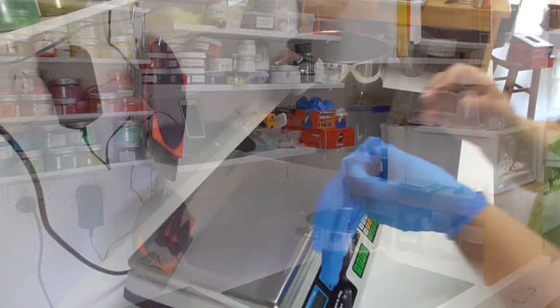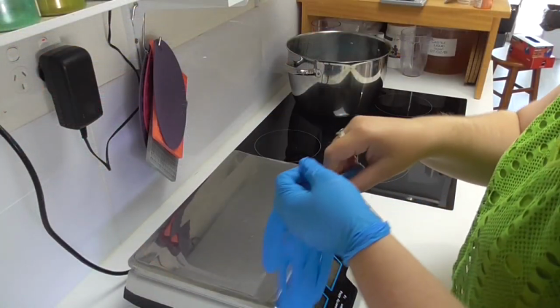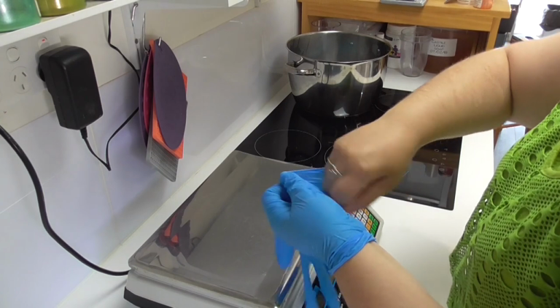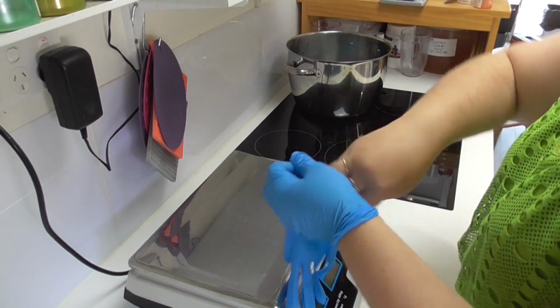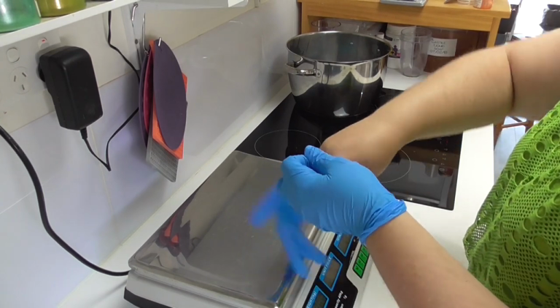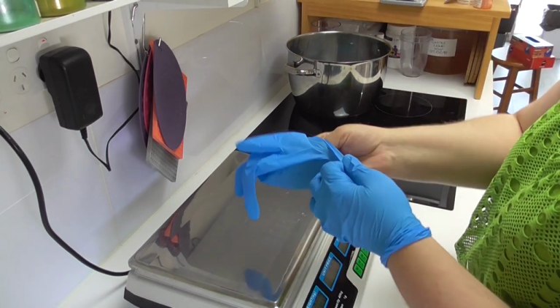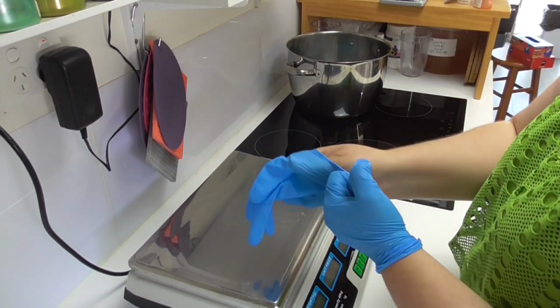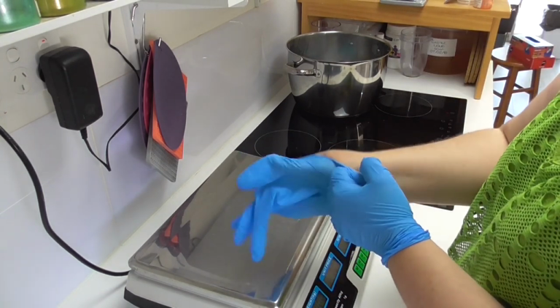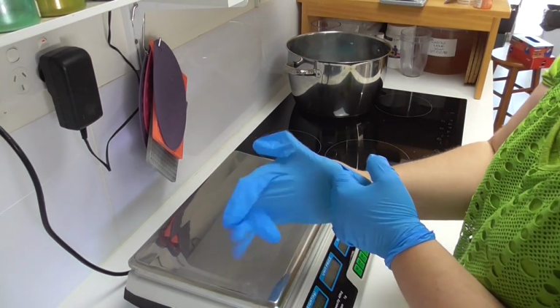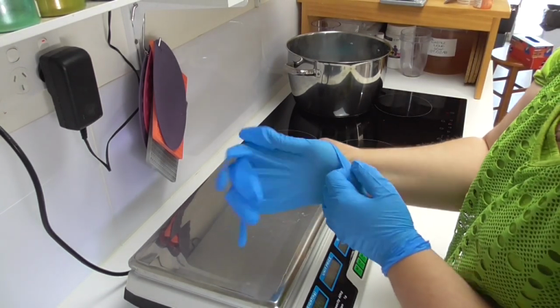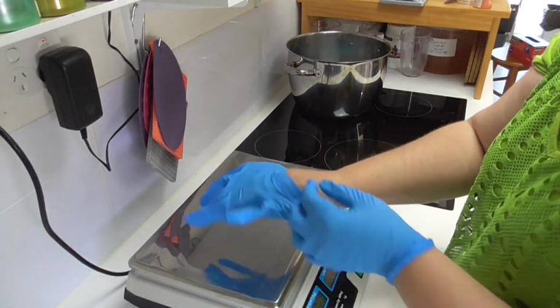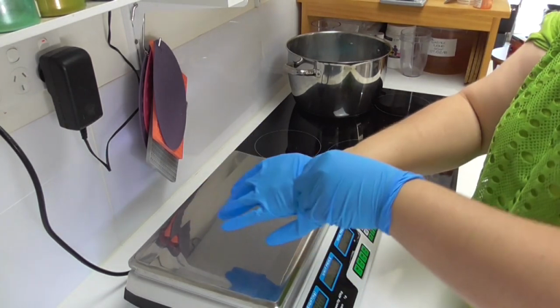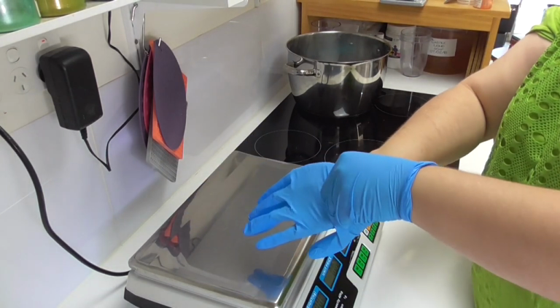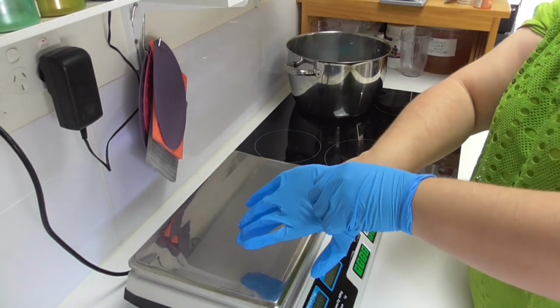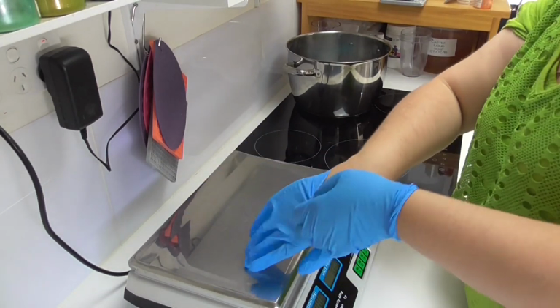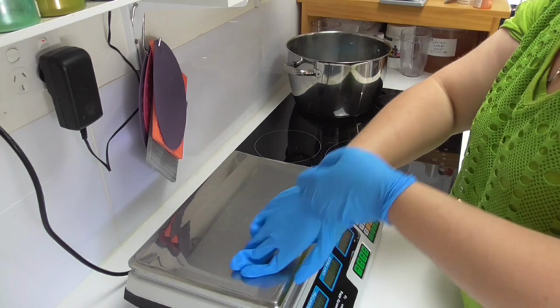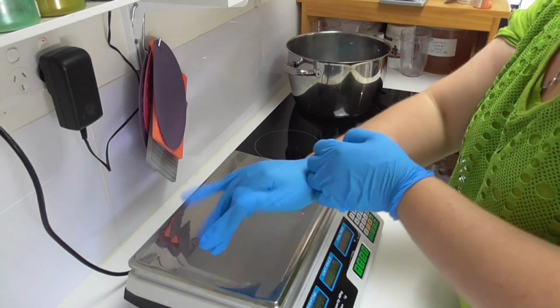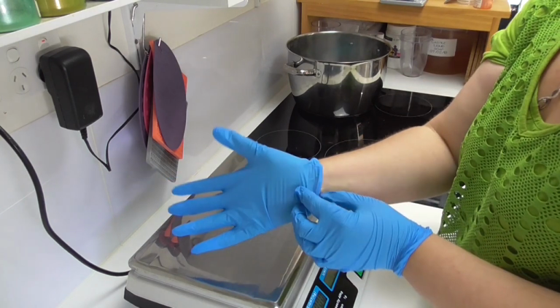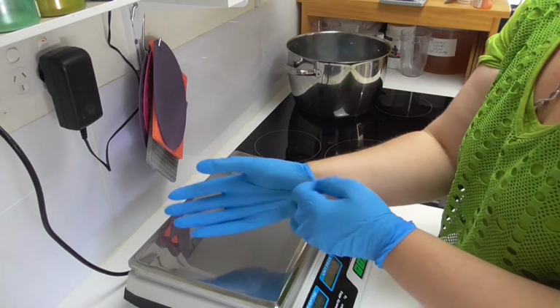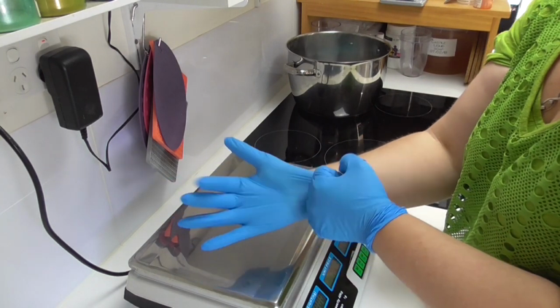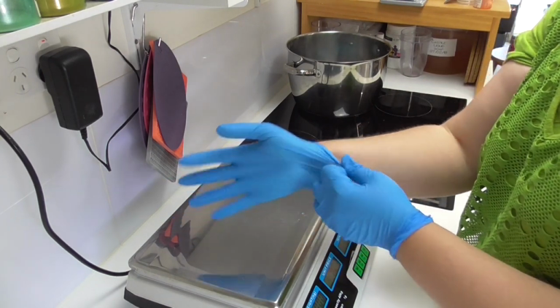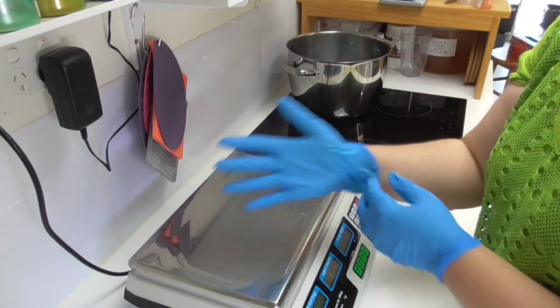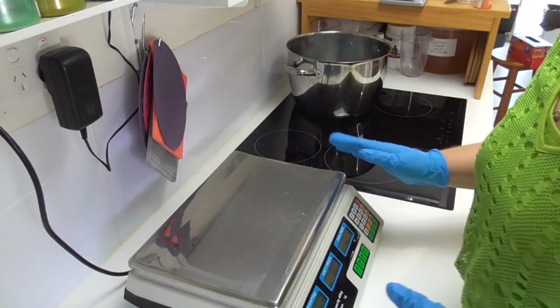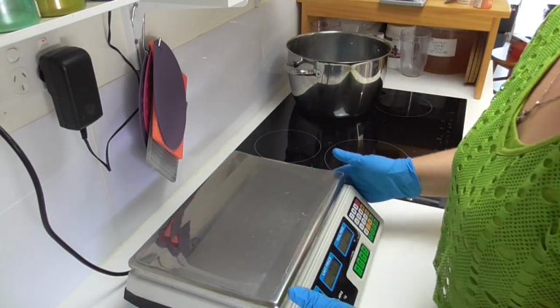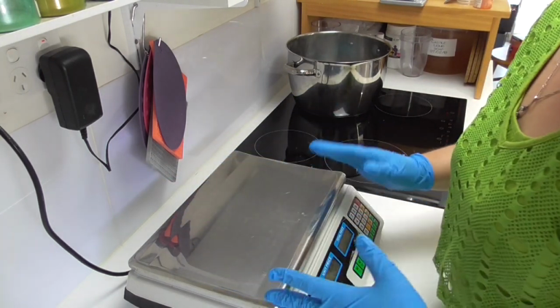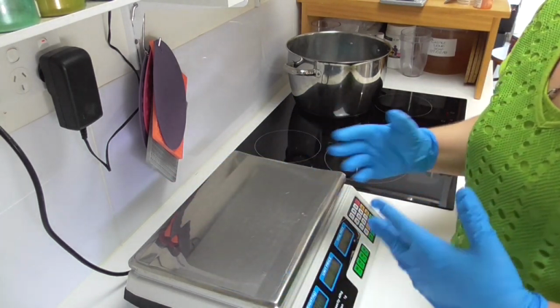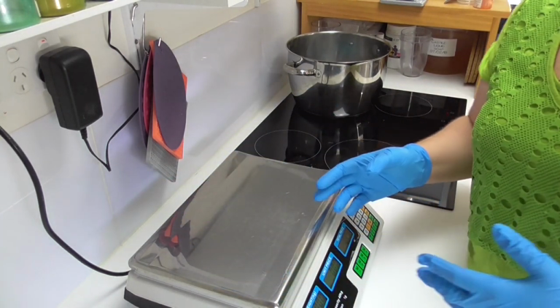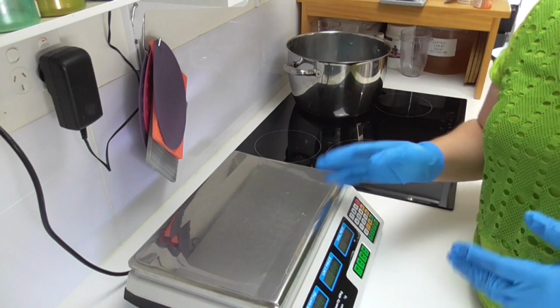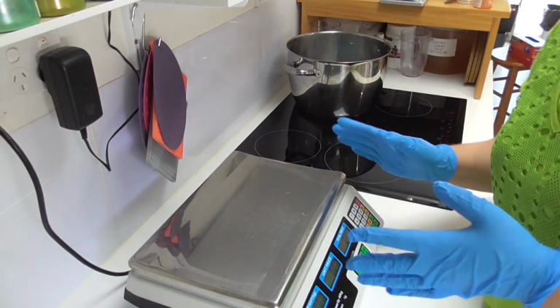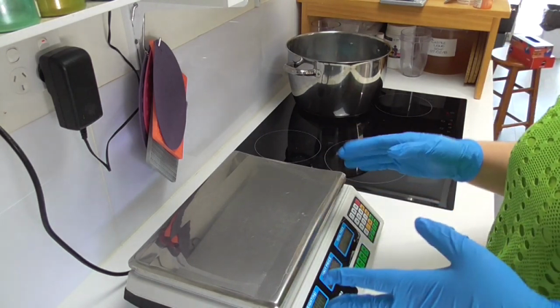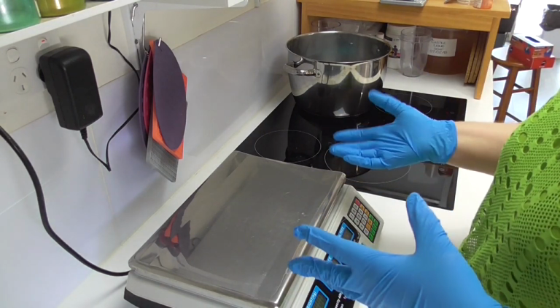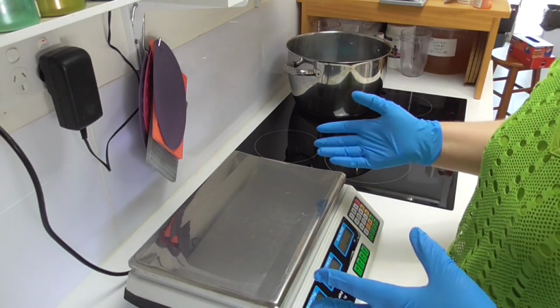Whenever I make any bath and body product, I make a 10% bleach solution in my sink and then I go through and wipe down all of my benches and any equipment that I may be using or coming into contact with while making the product.